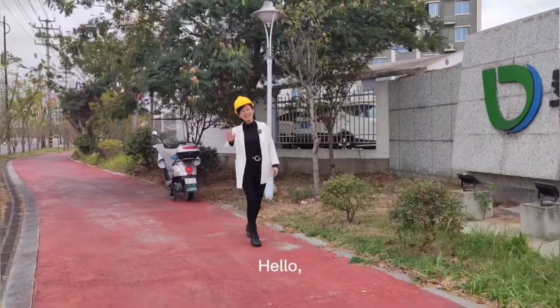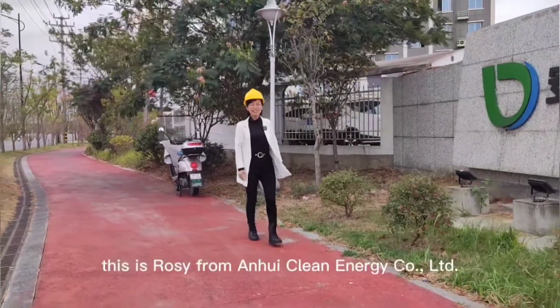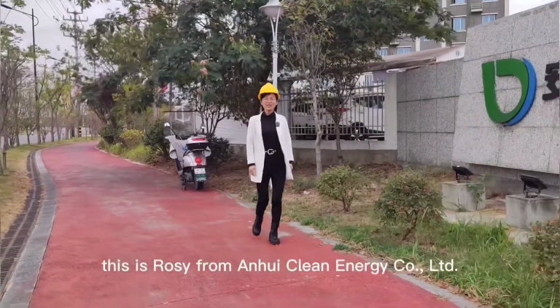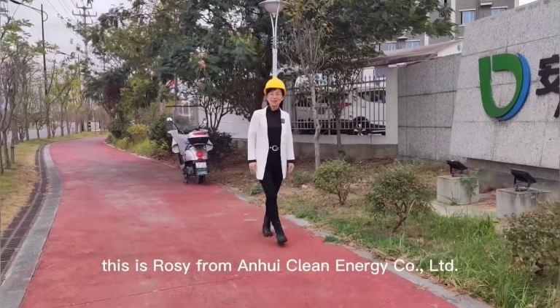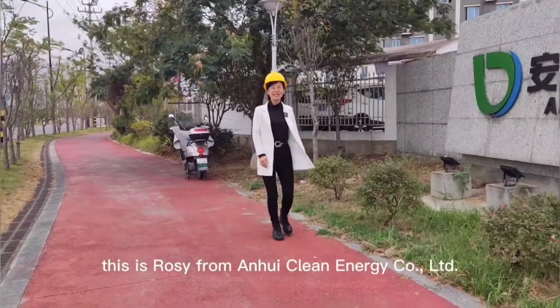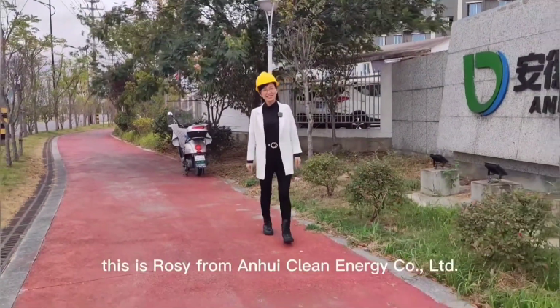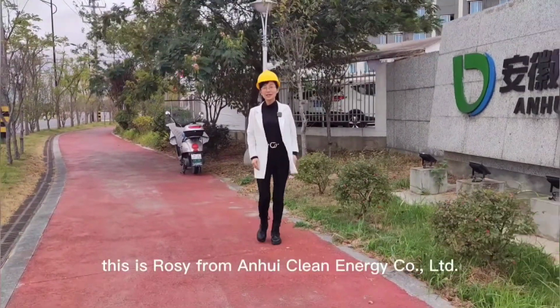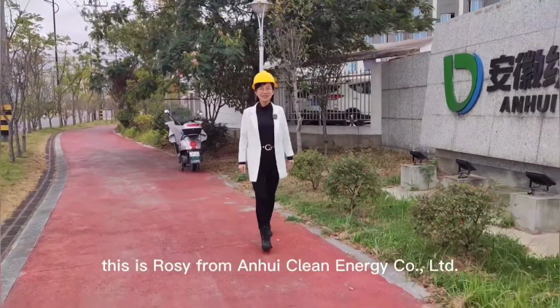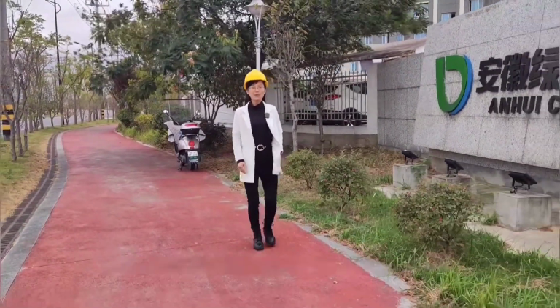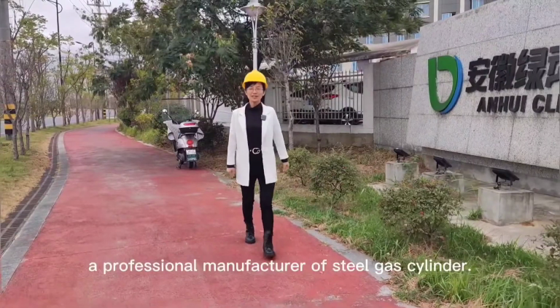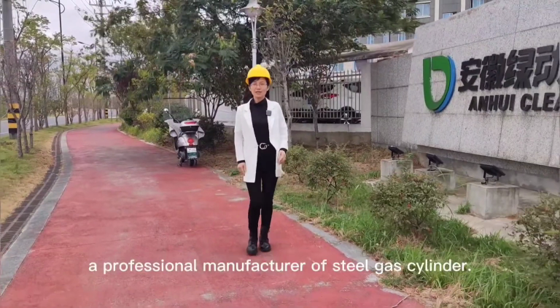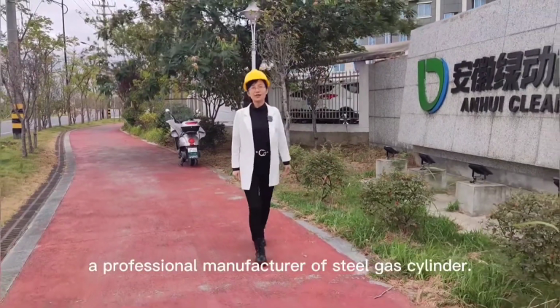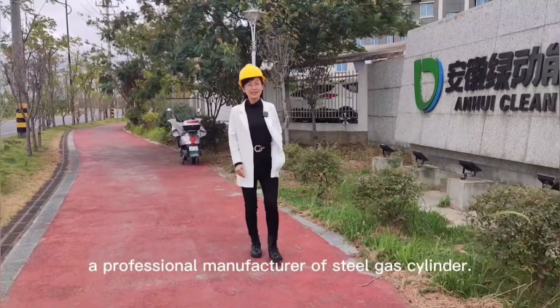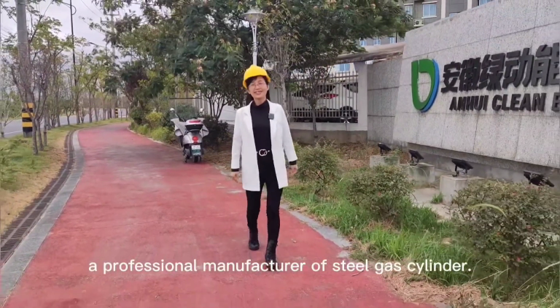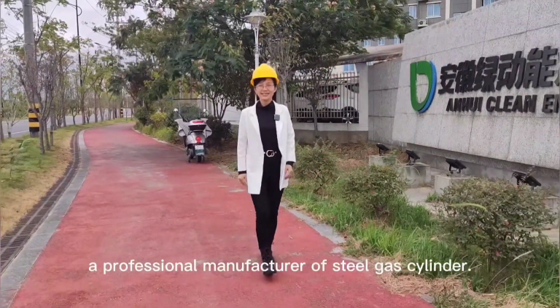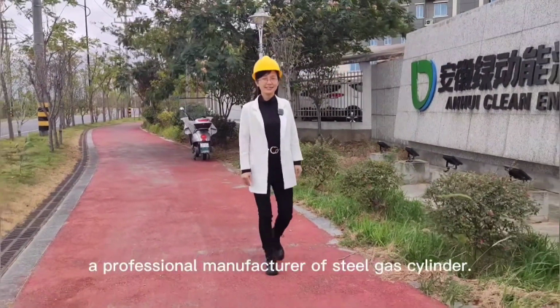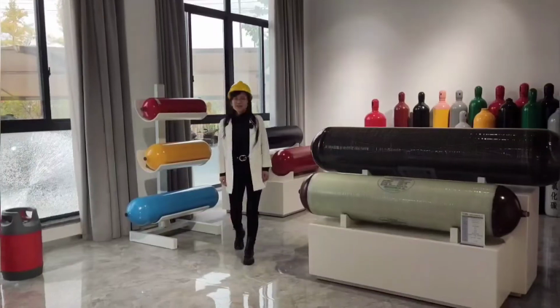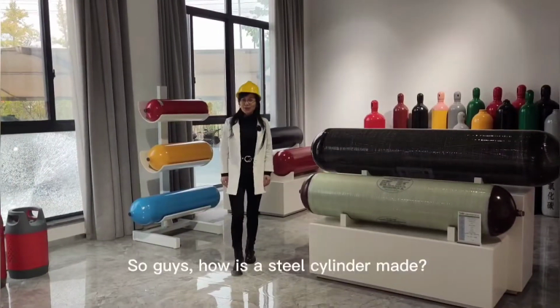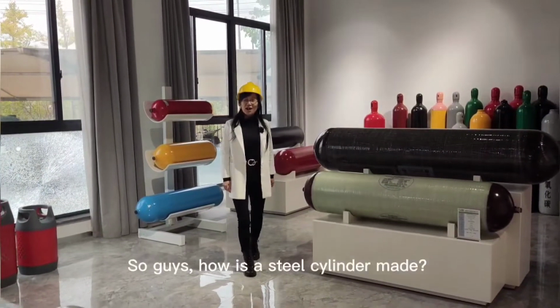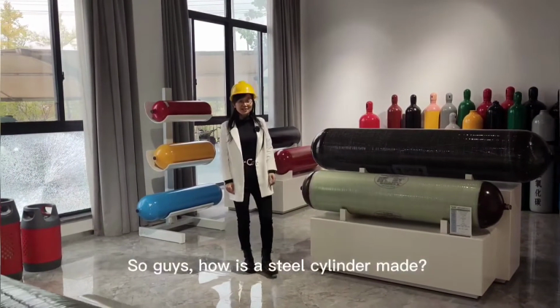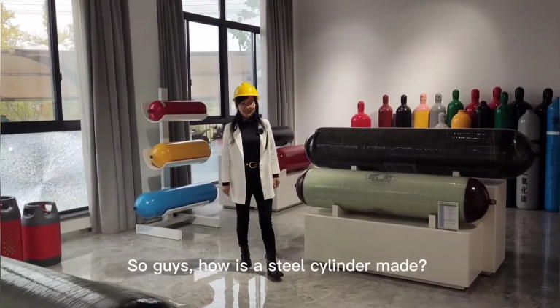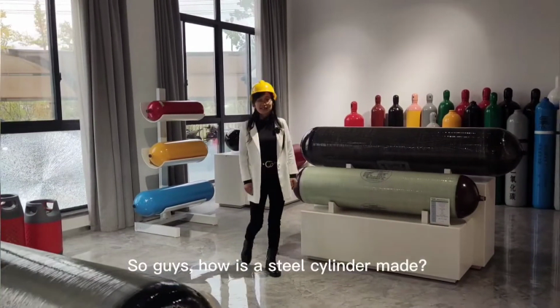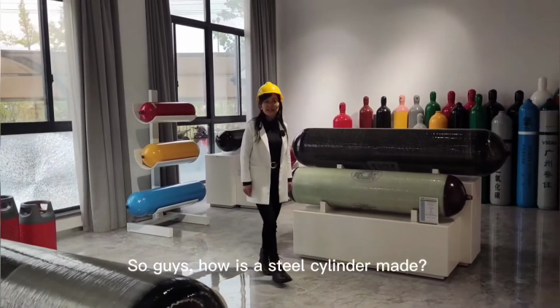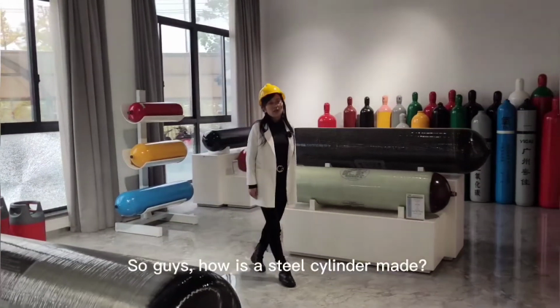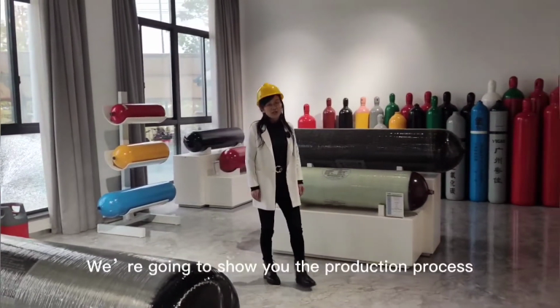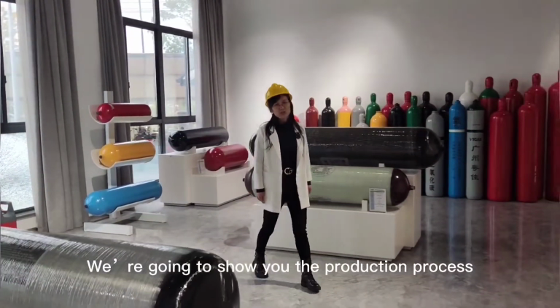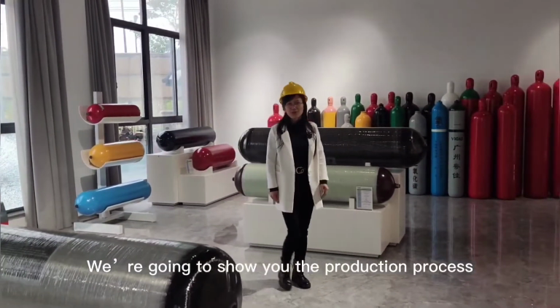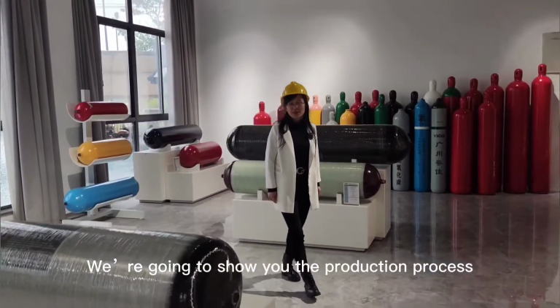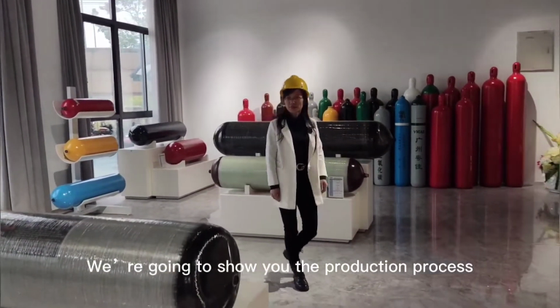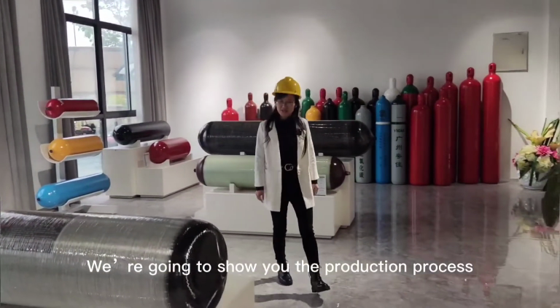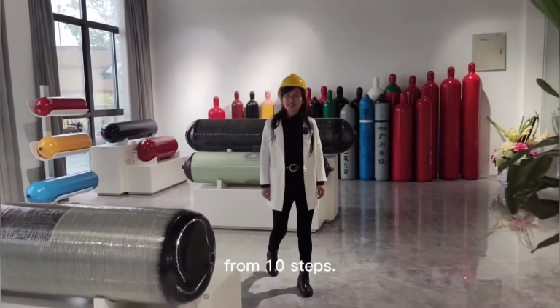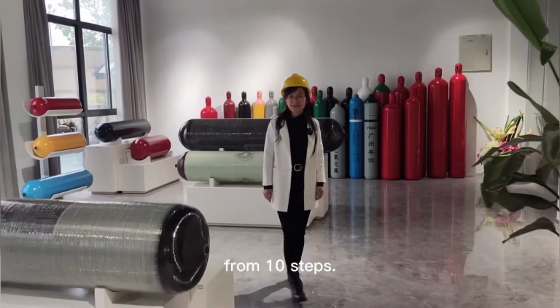Hello, this is Rosie from Anhui Clean Energy Company Limited, a professional manufacturer of steel gas cylinders. Do you know how a steel cylinder is made? We are going to show you the production process in 10 steps.